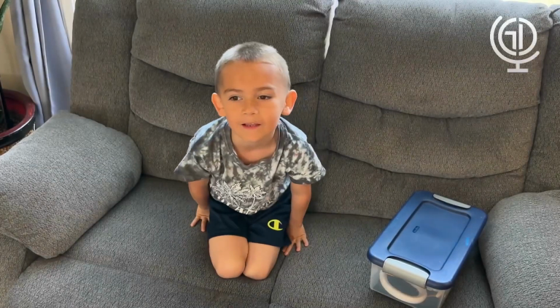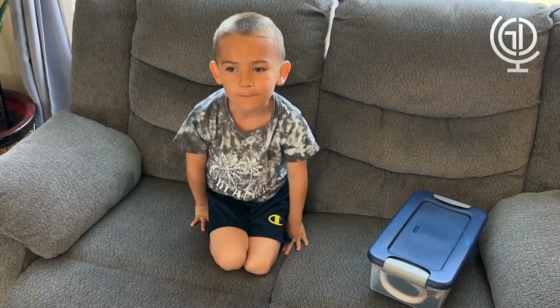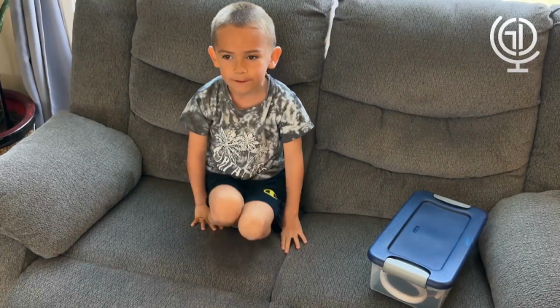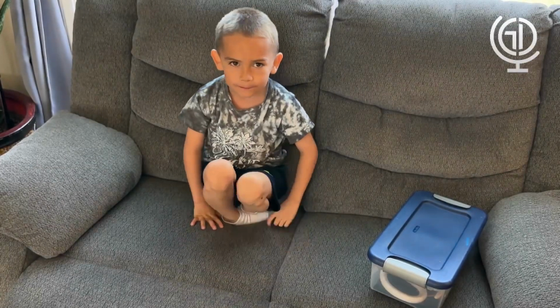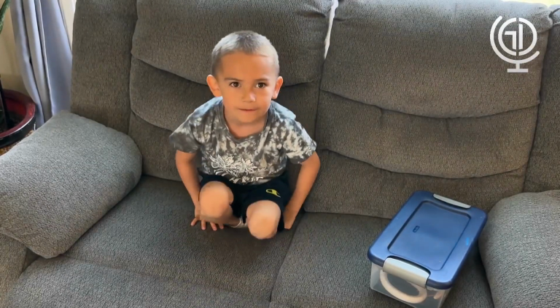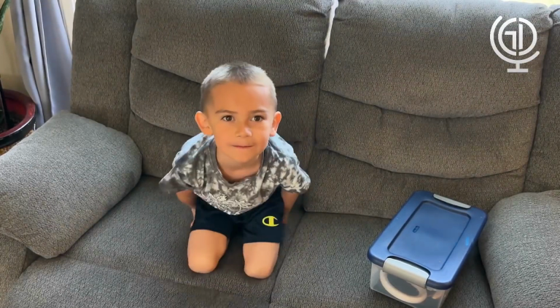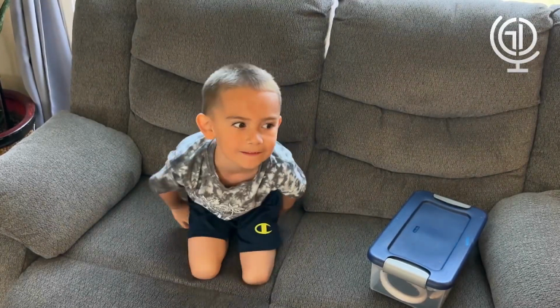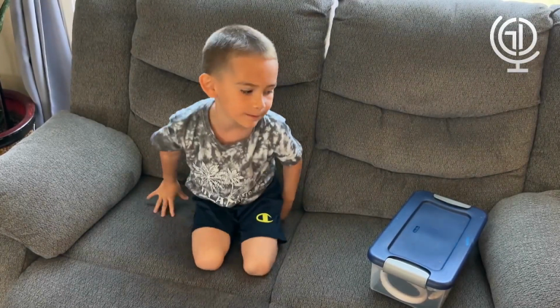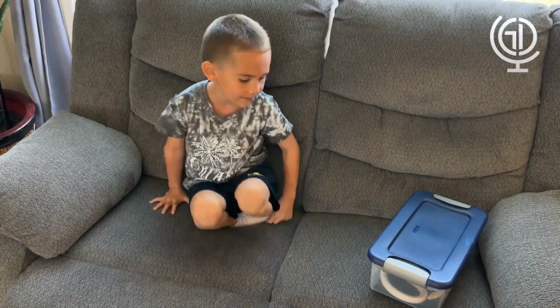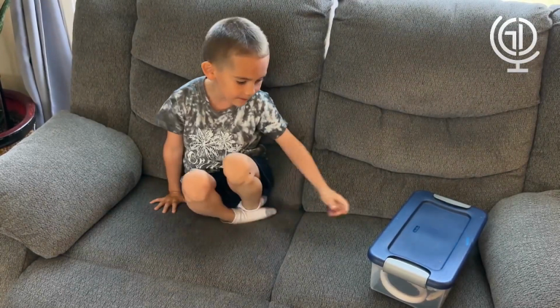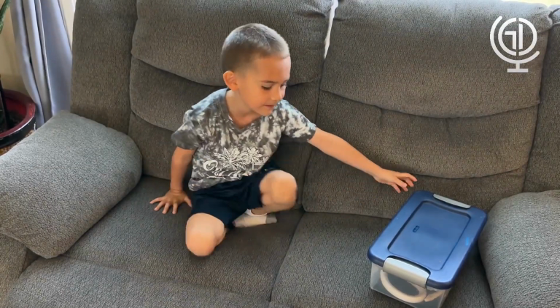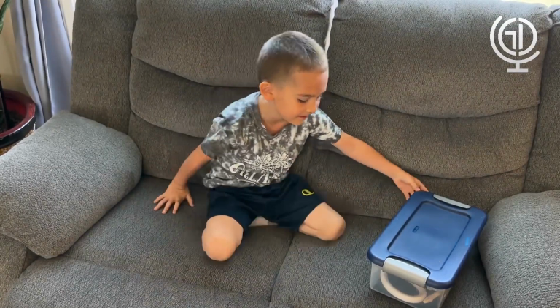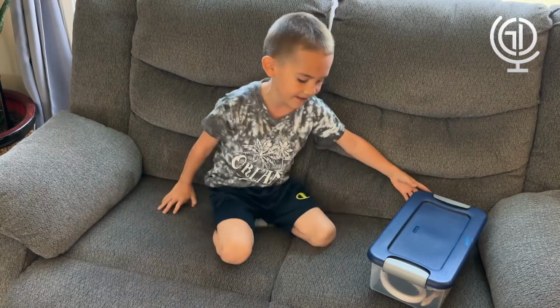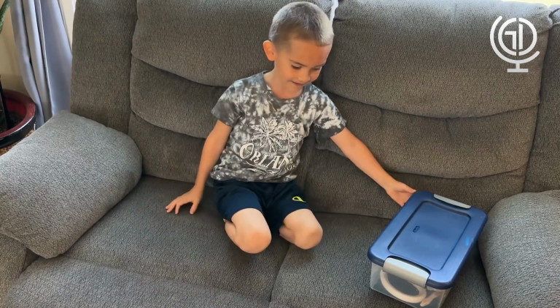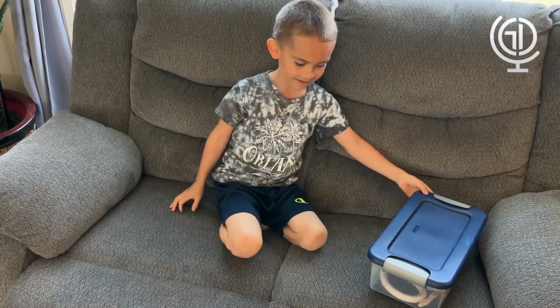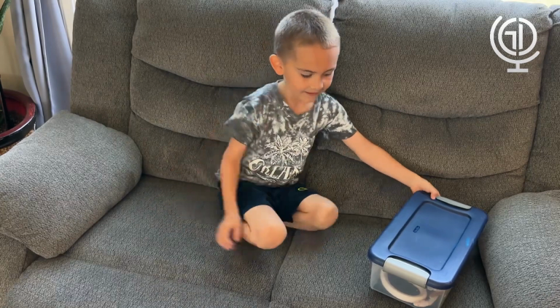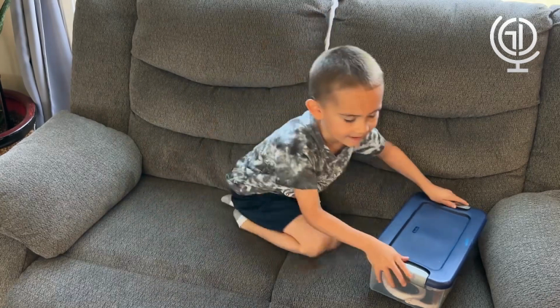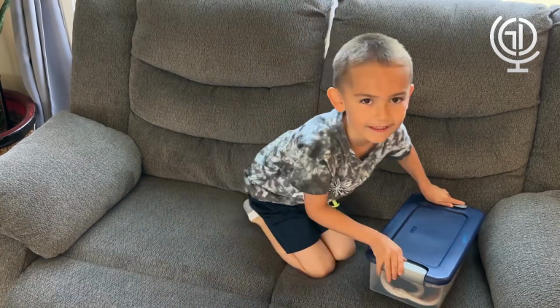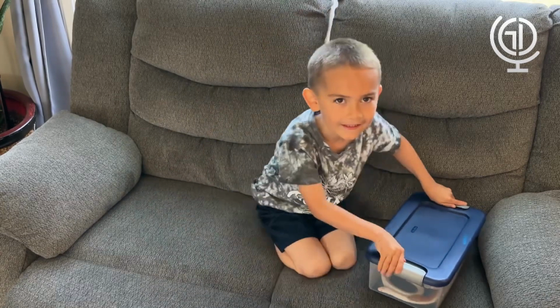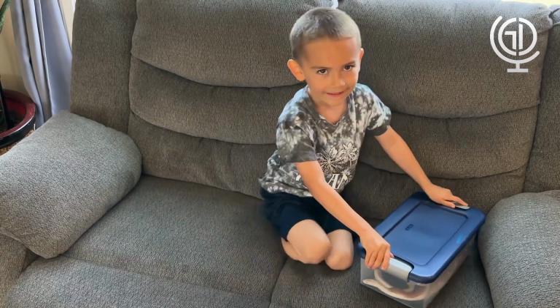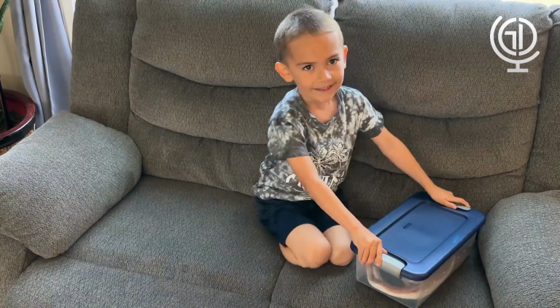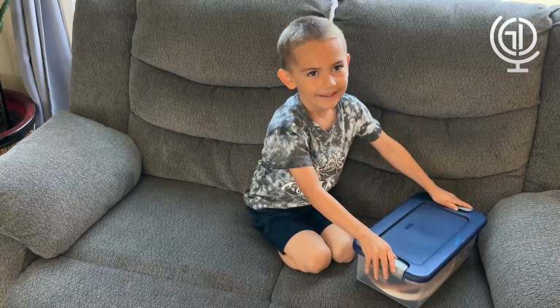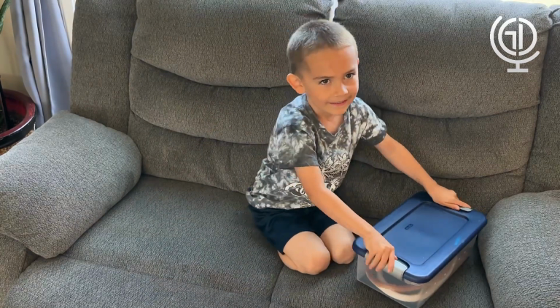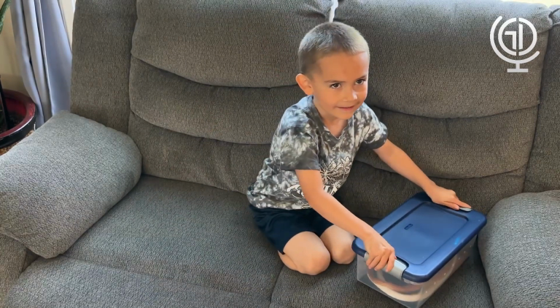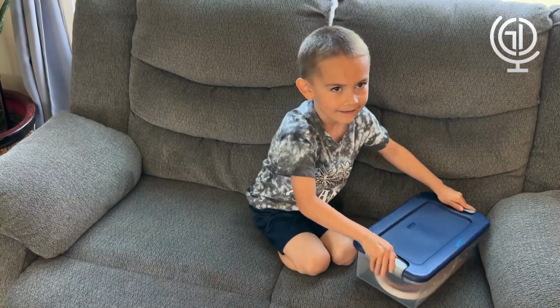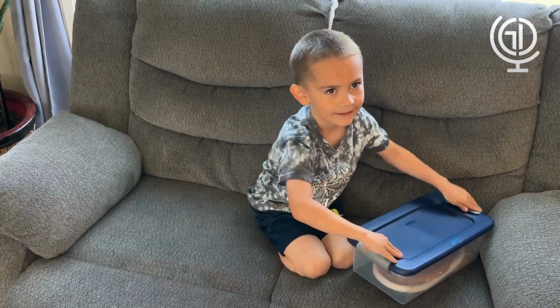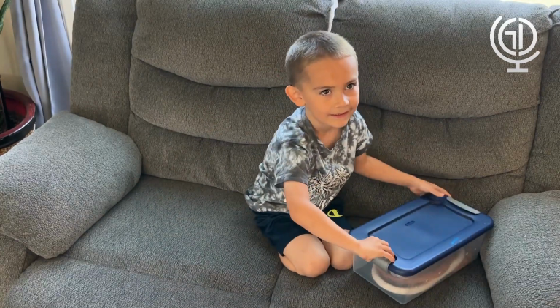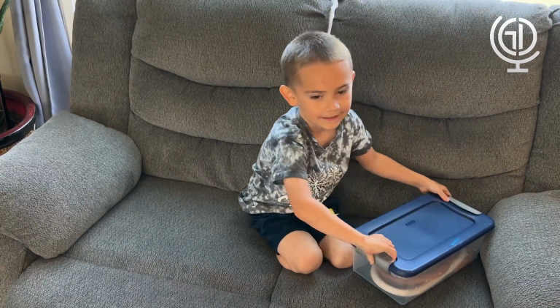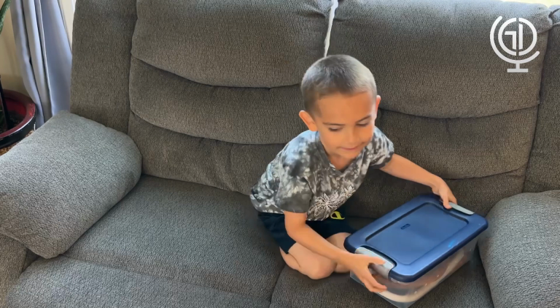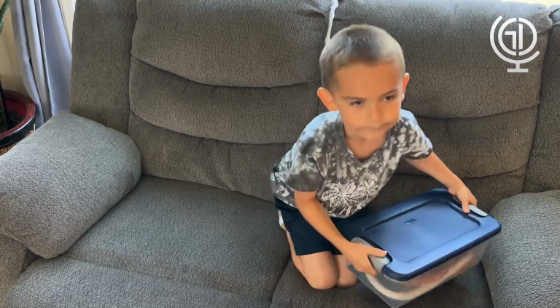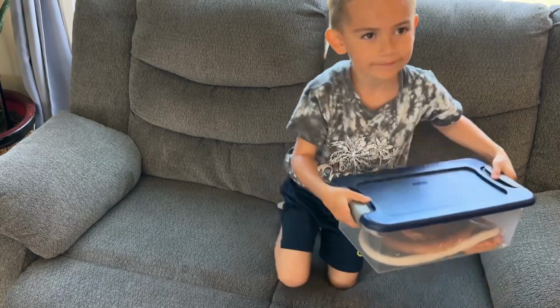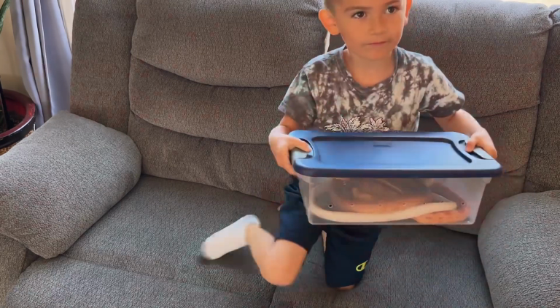Today we're going to introduce you to his snake. In today's video, Gio is going to introduce you to three of his new corn snakes.